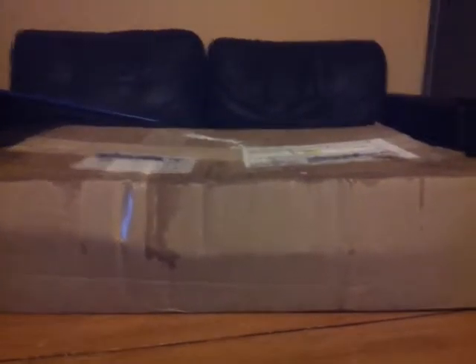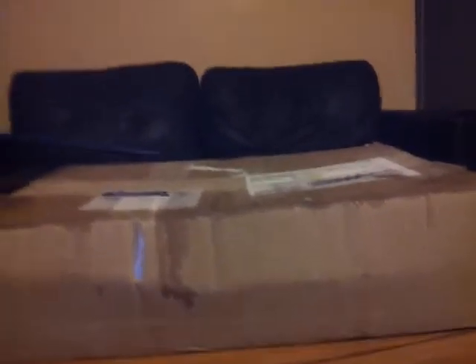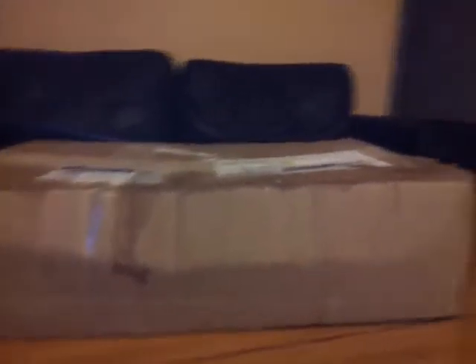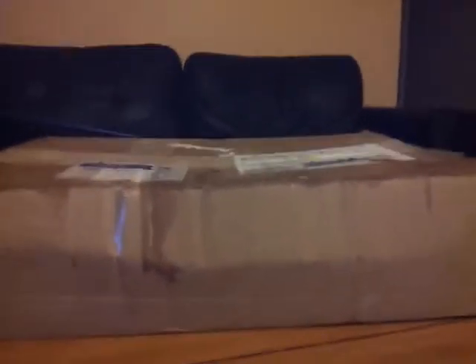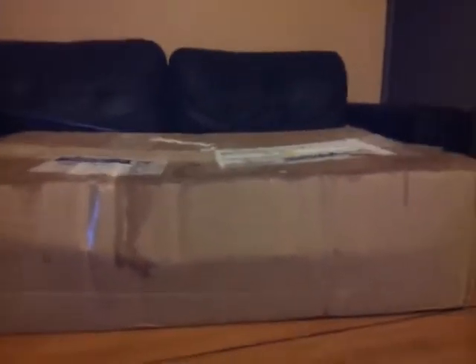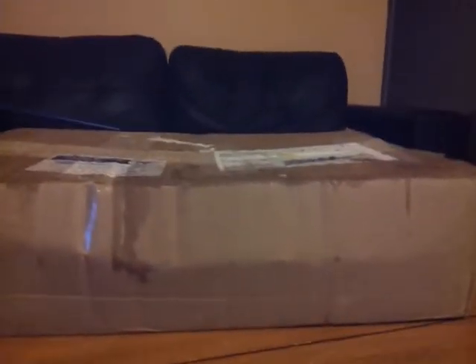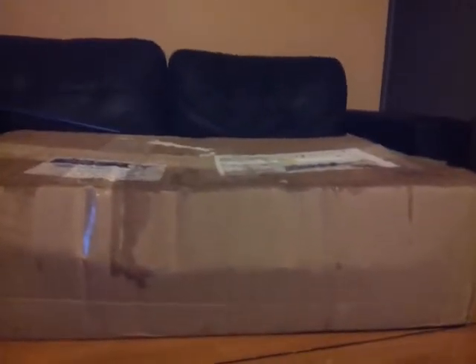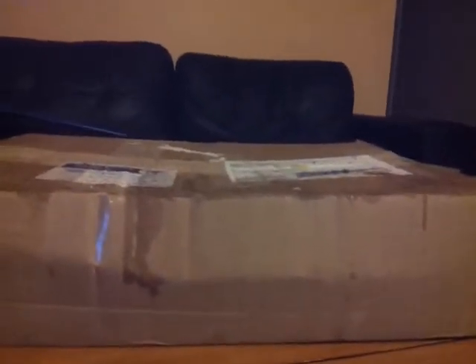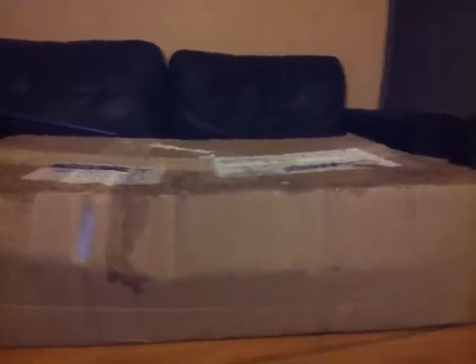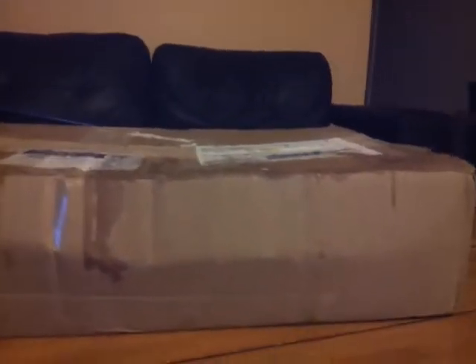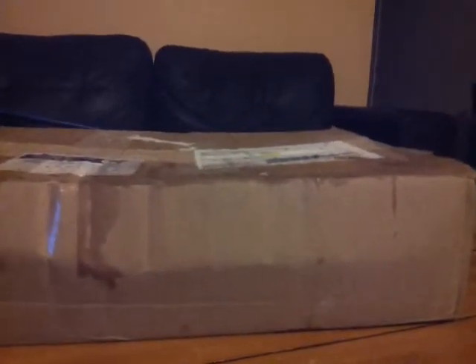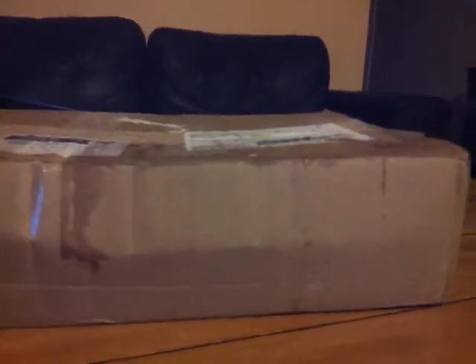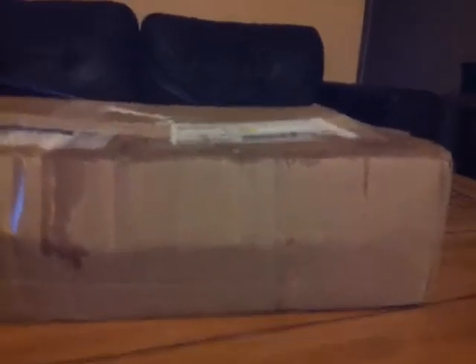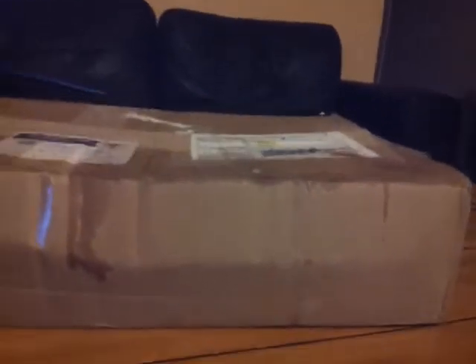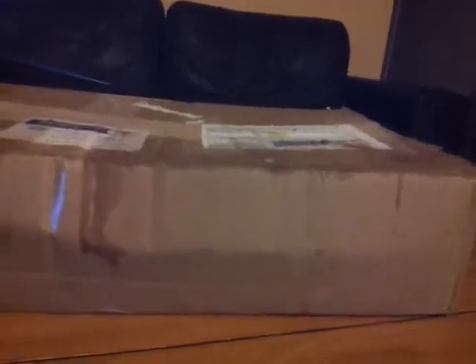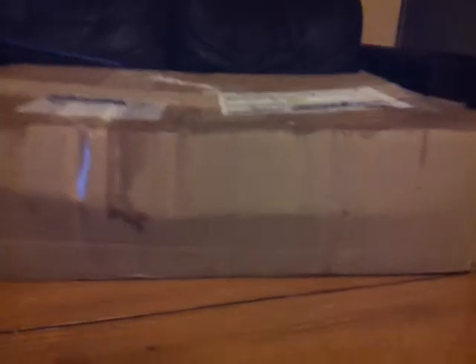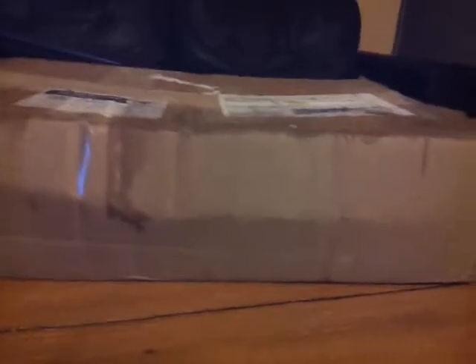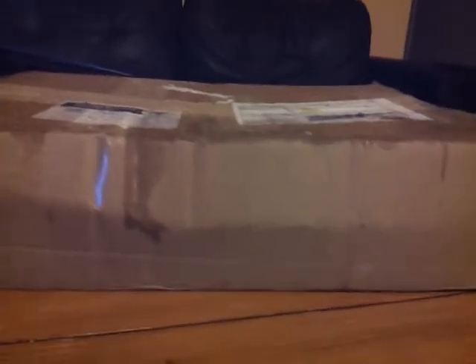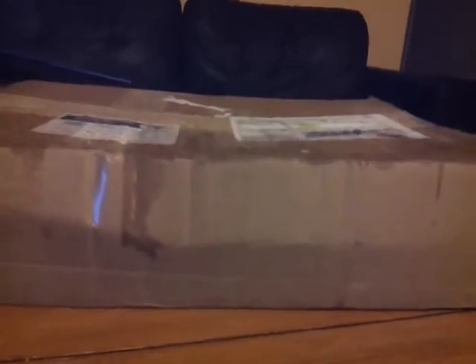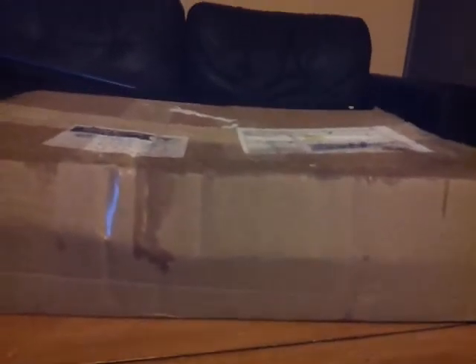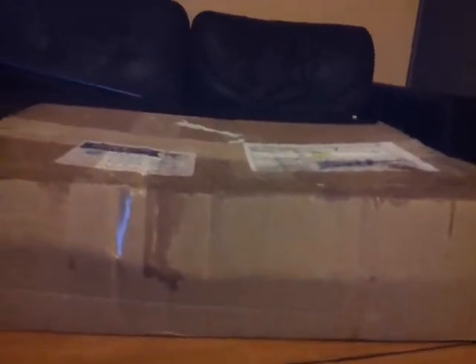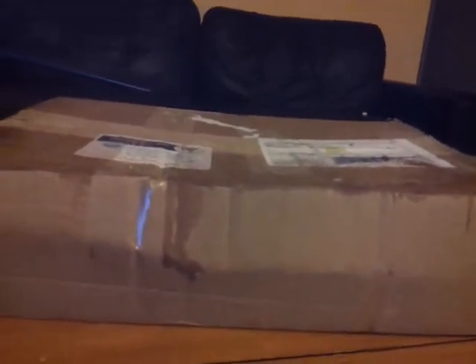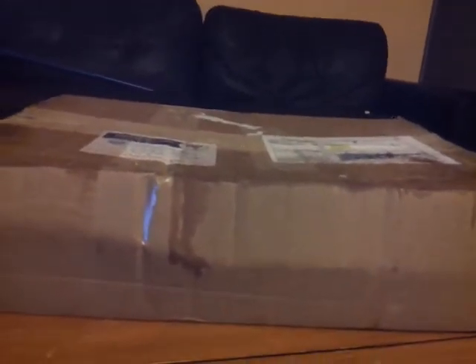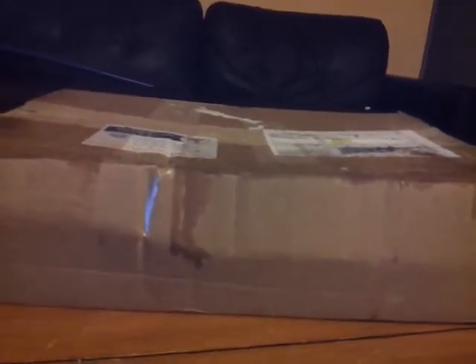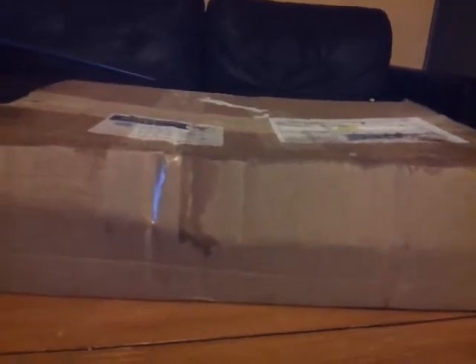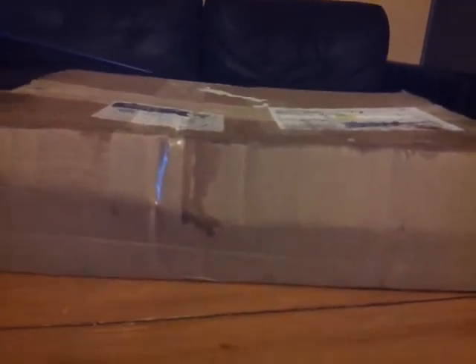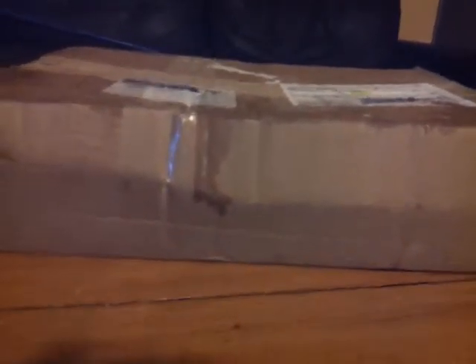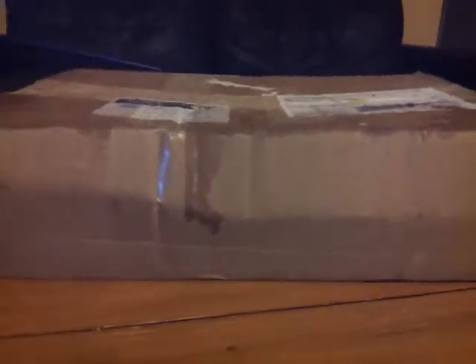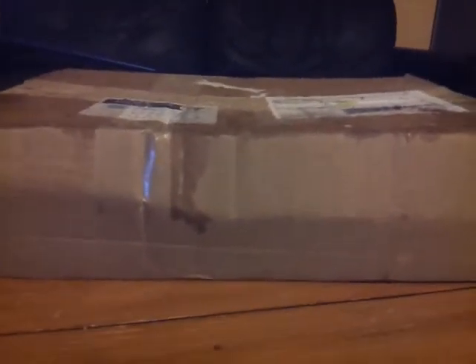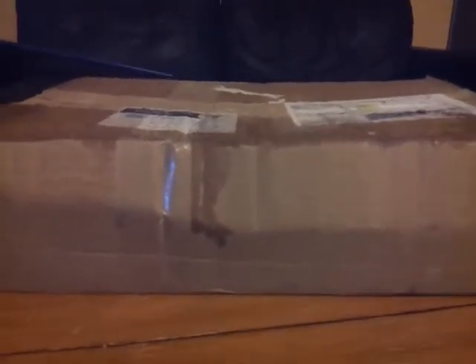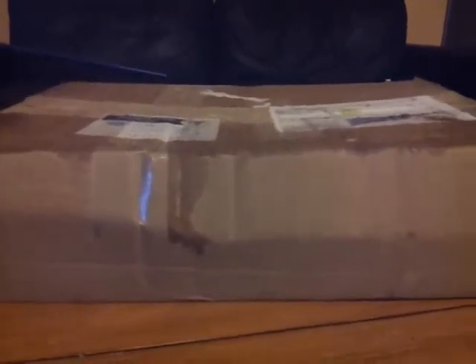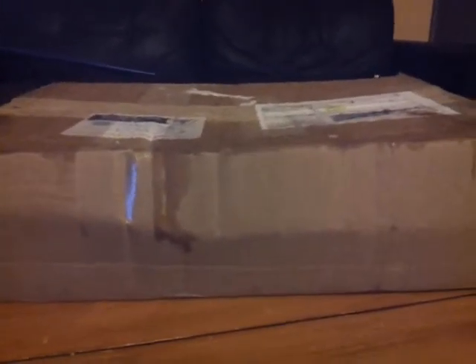Hello everybody, this is Alex the Sauropod Titan here with another prehistoric unboxing. There's a funny story behind this.